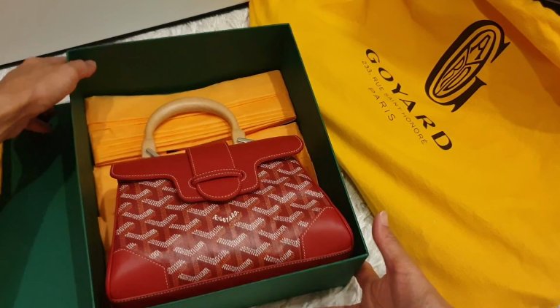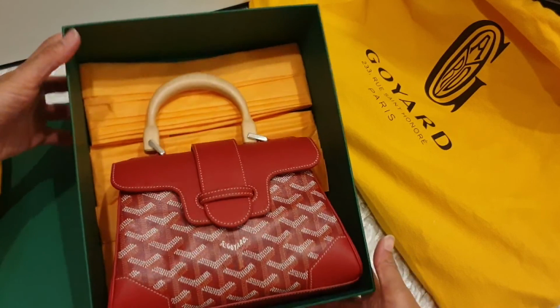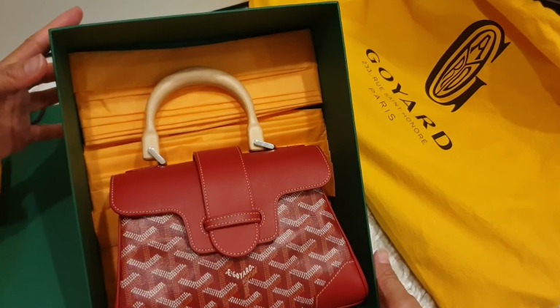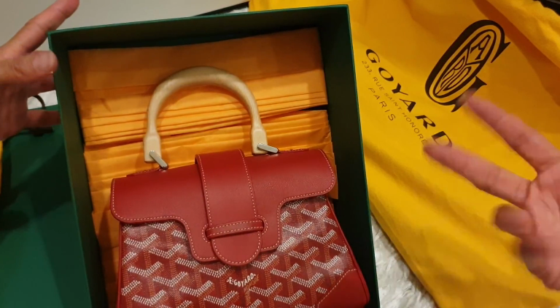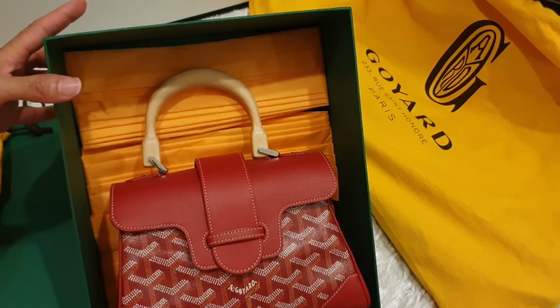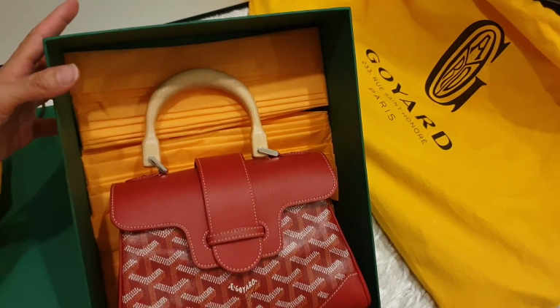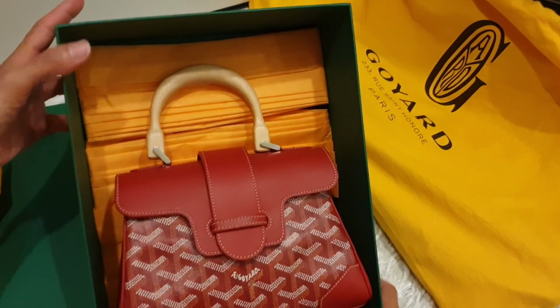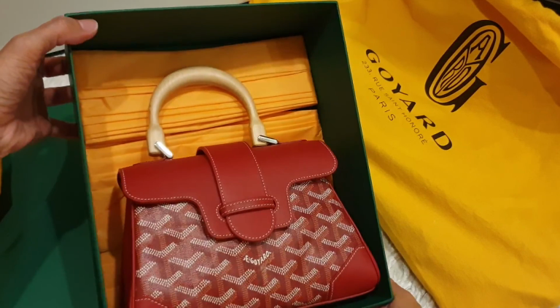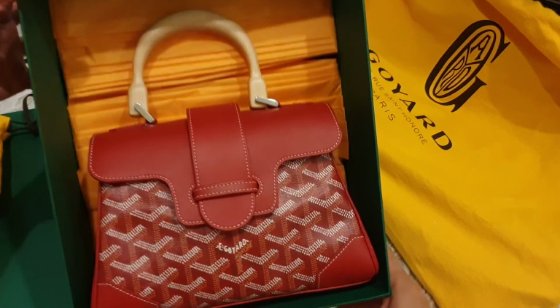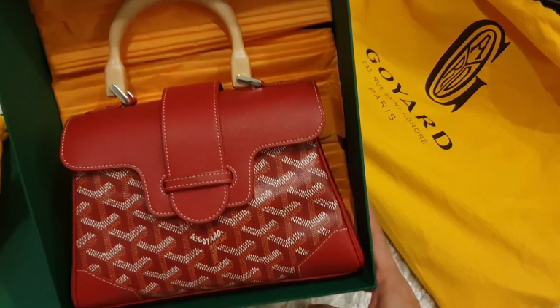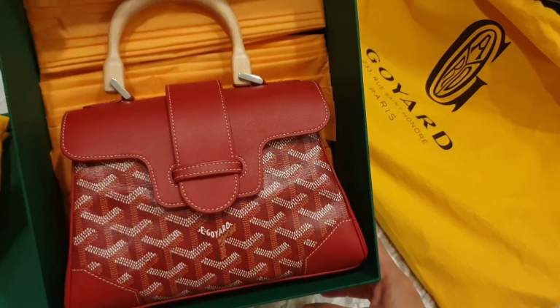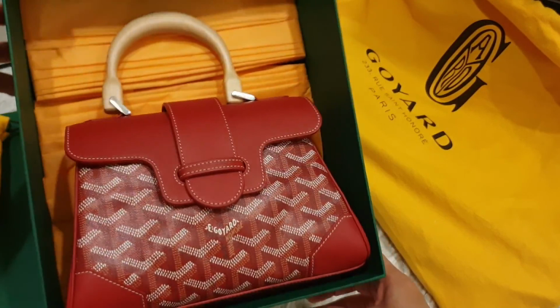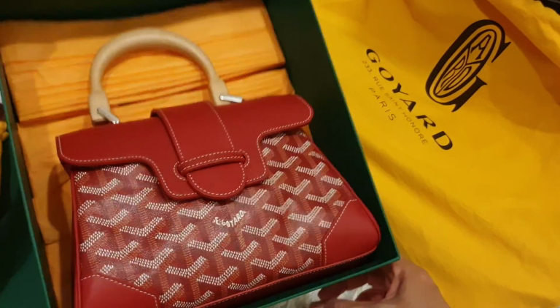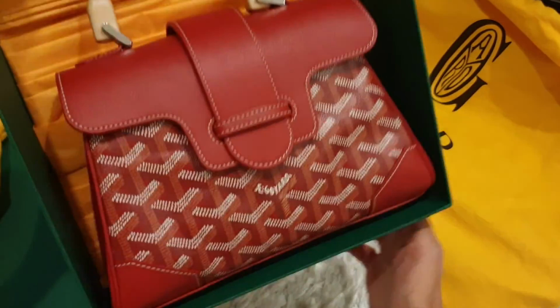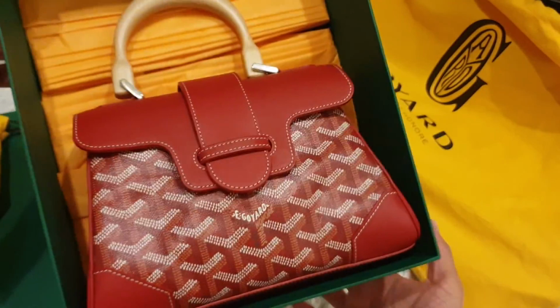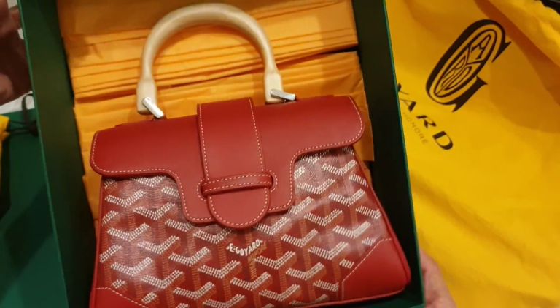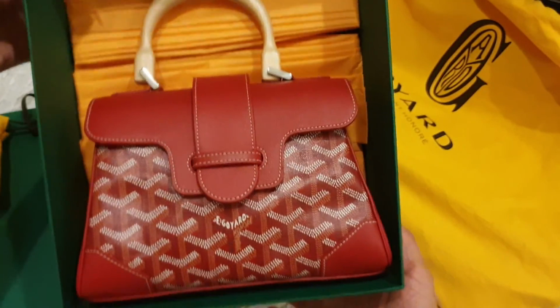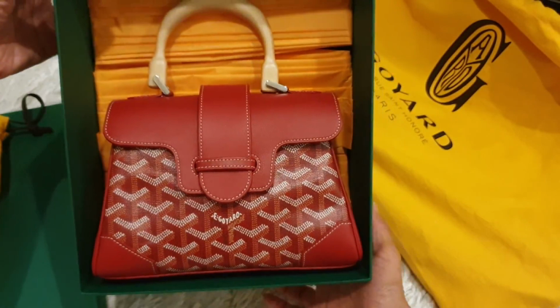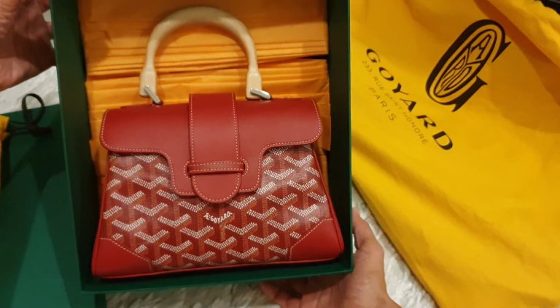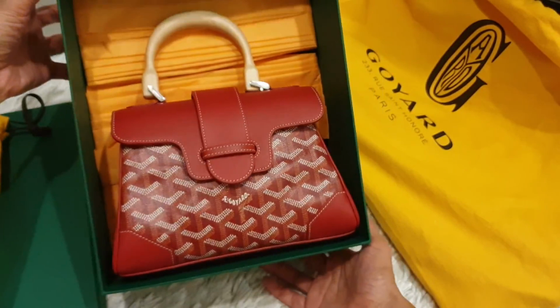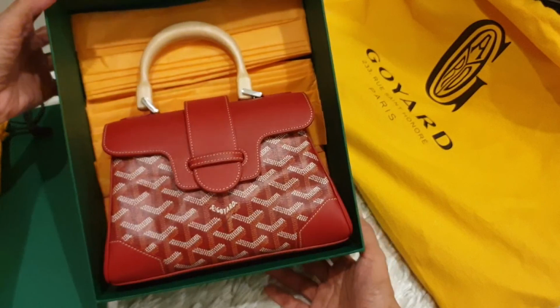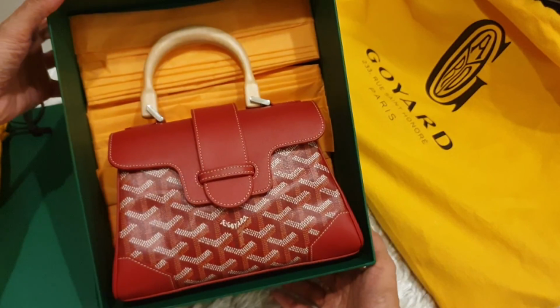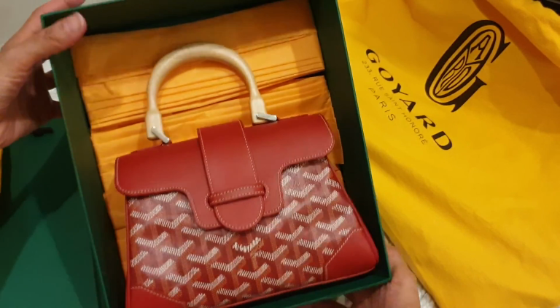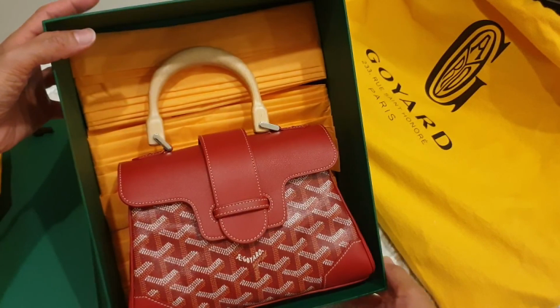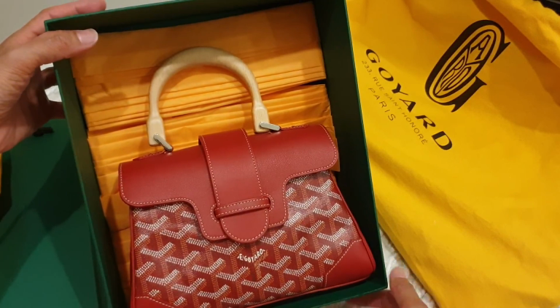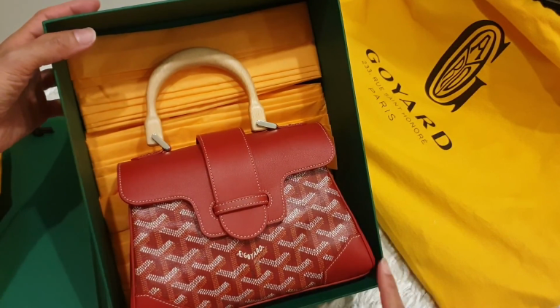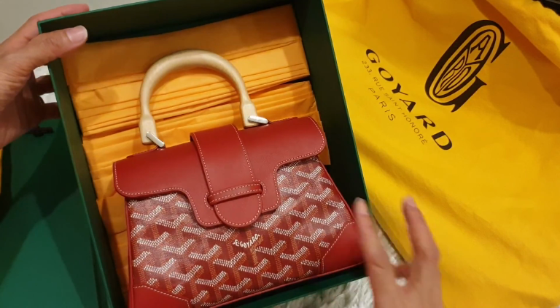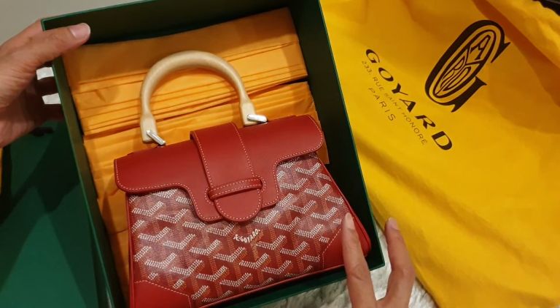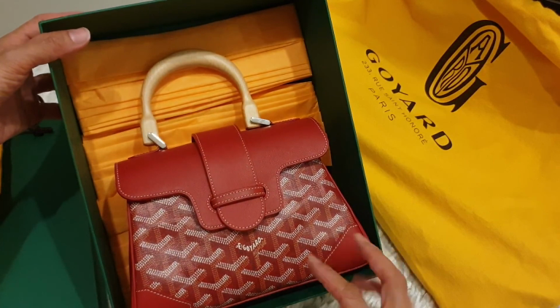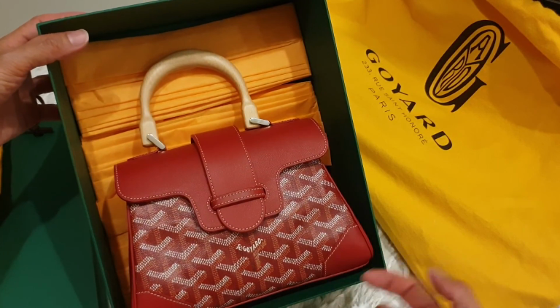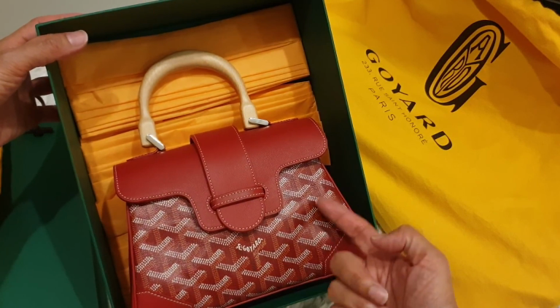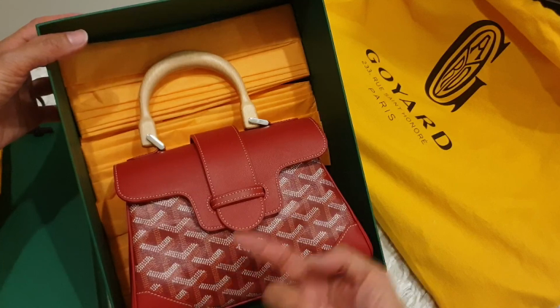They come out with the box and present the bag to you. Of the only two pieces, I got the red one, which I'm very thankful for, because I think the red is really, really beautiful. And the black one — I imagine it should be fully black.